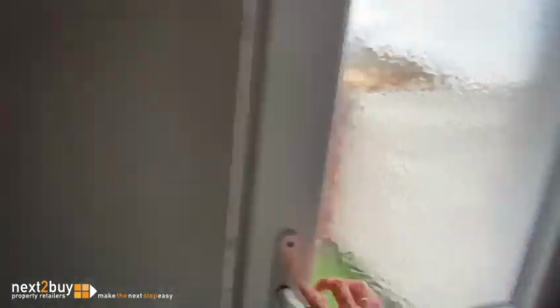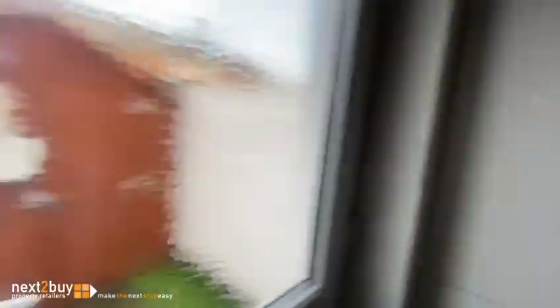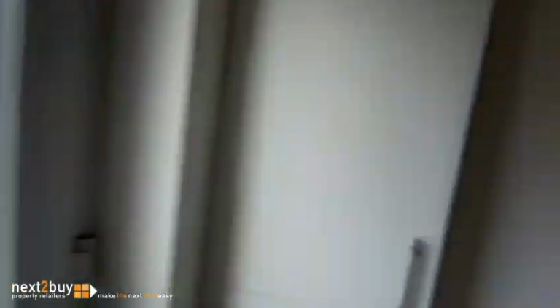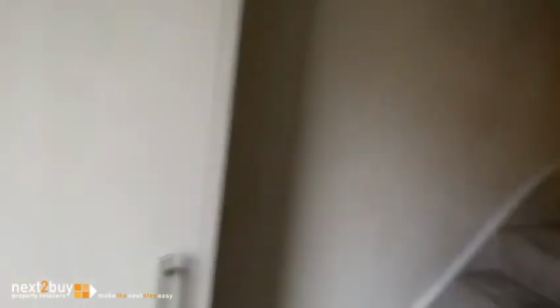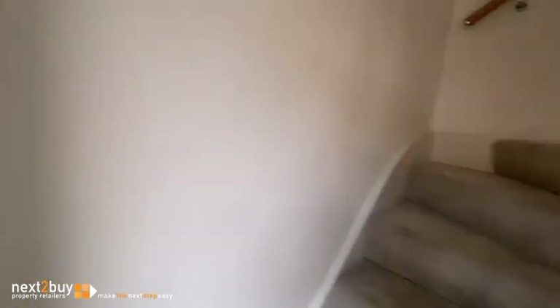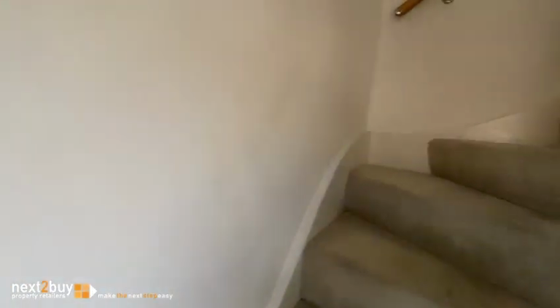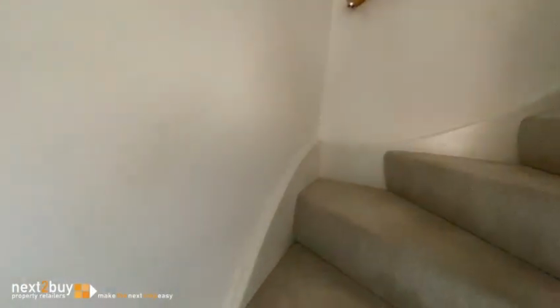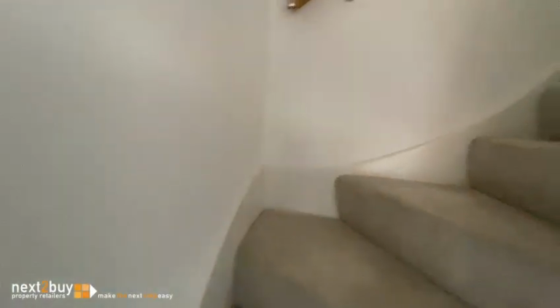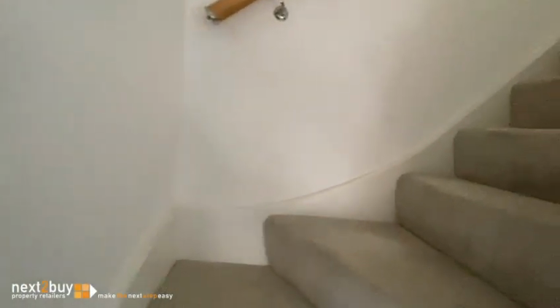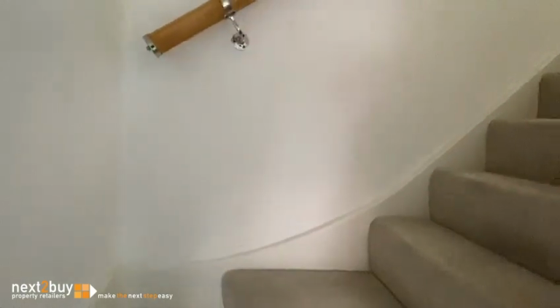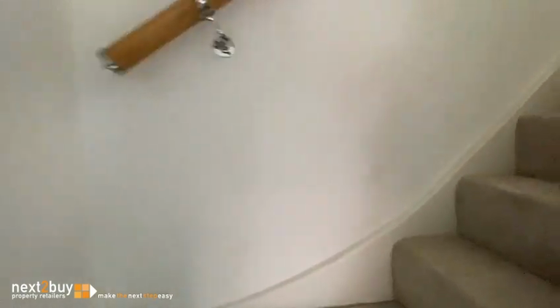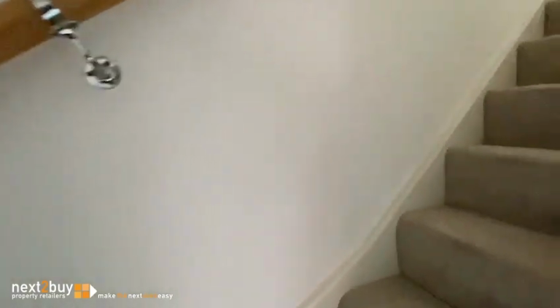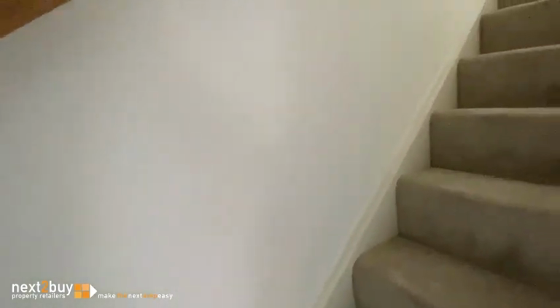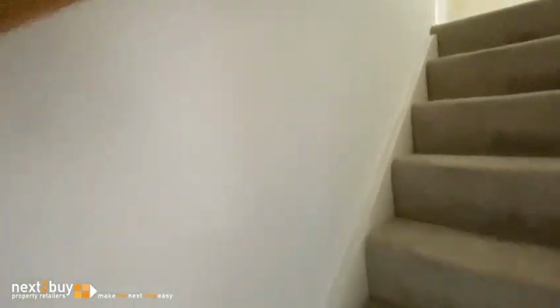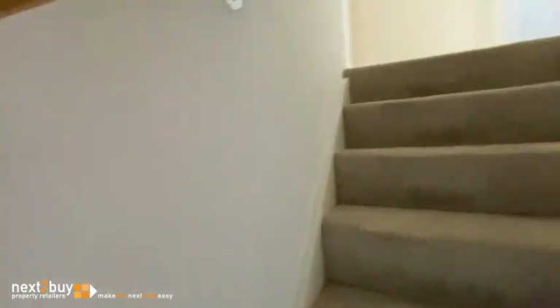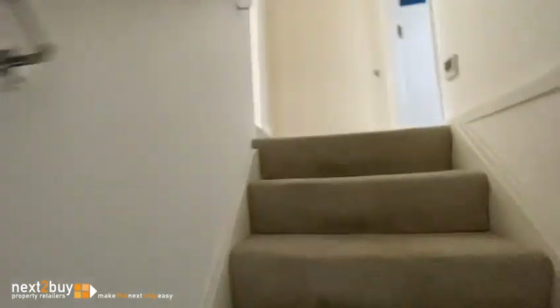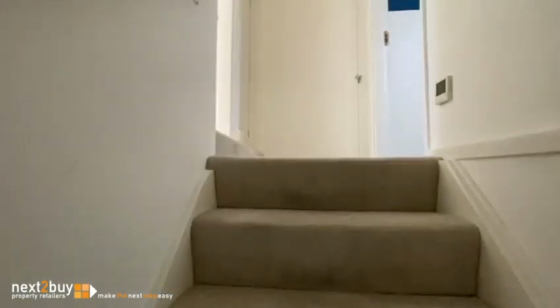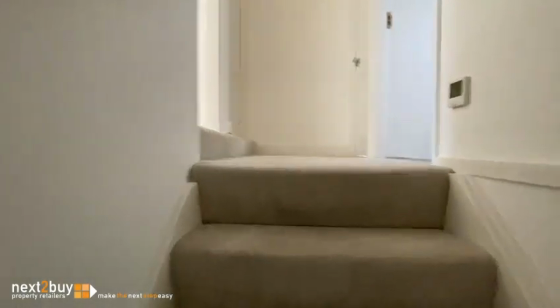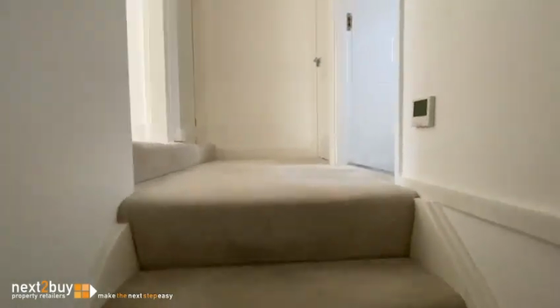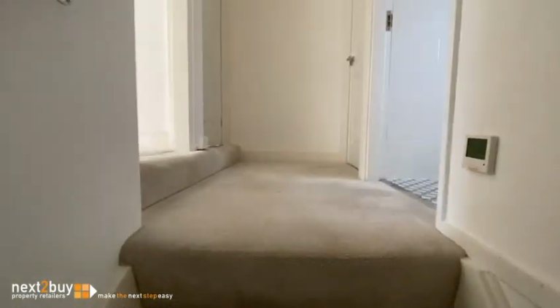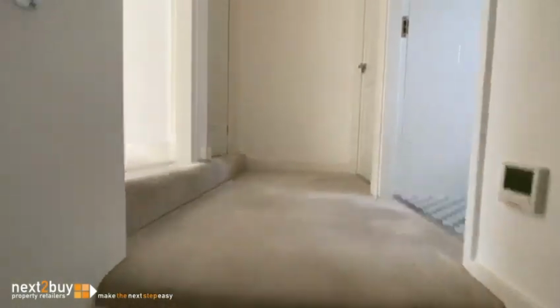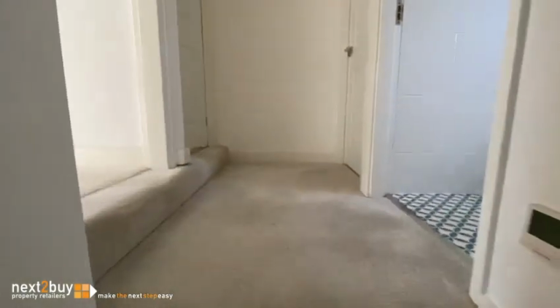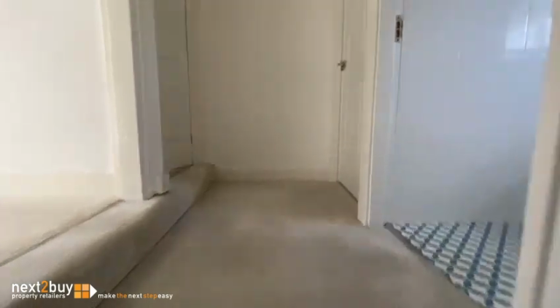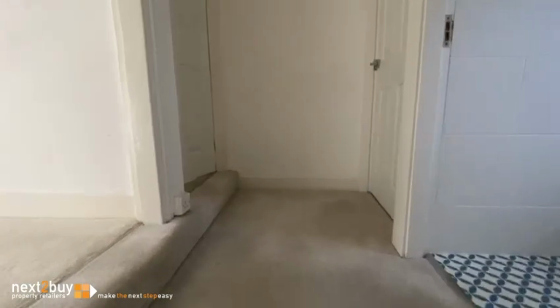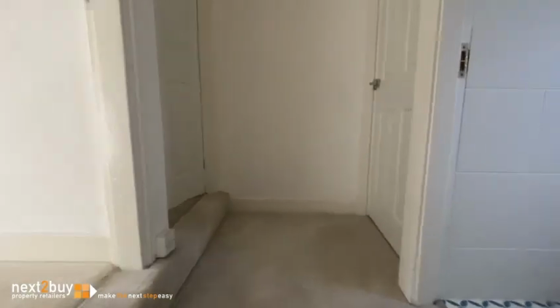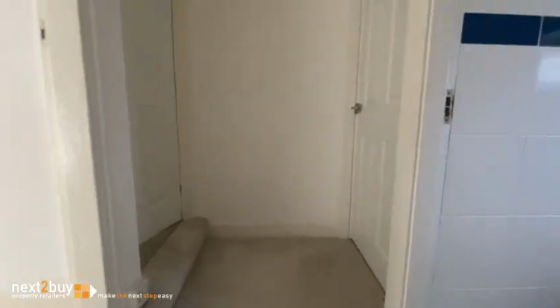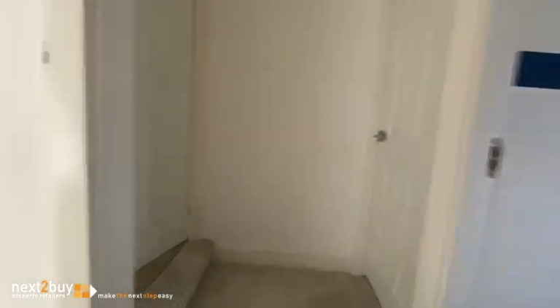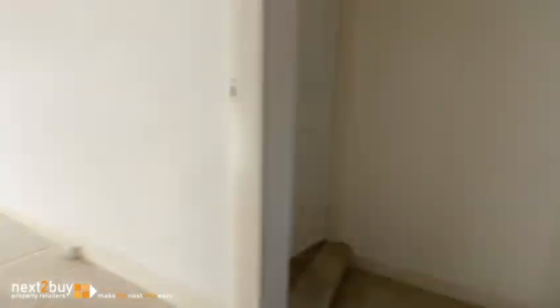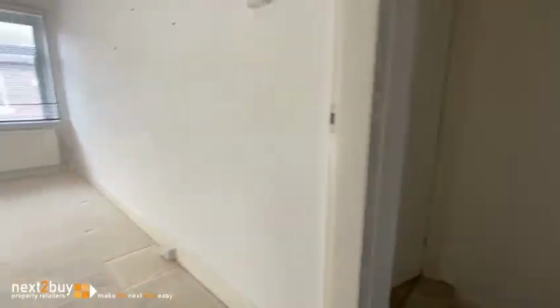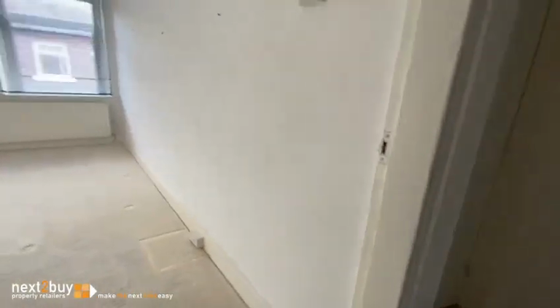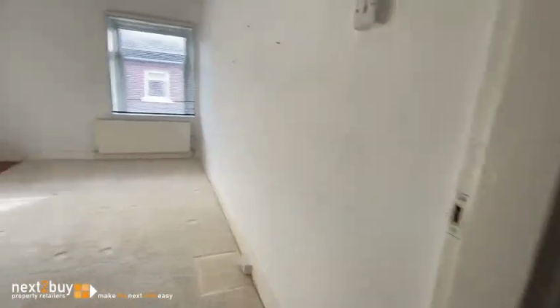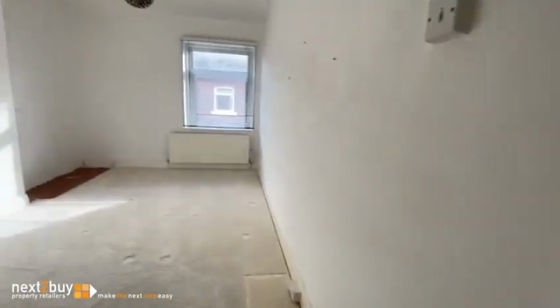And we'll go on to the first floor. So upstairs we have three bedrooms. This is bedroom one.